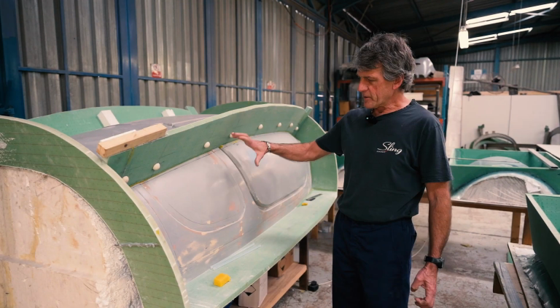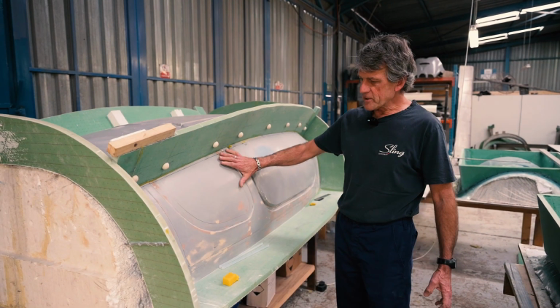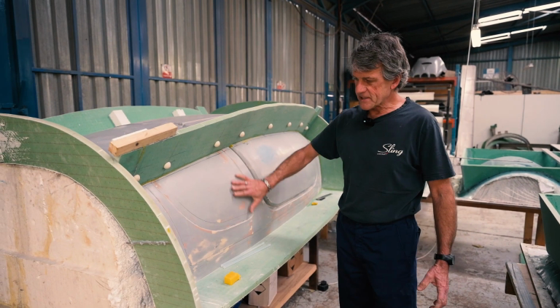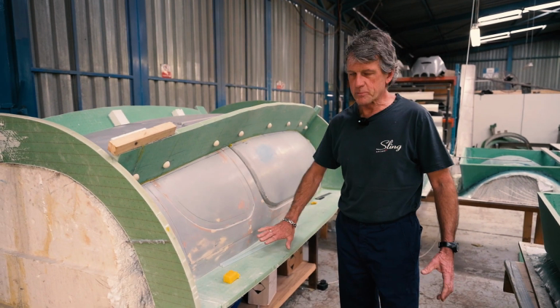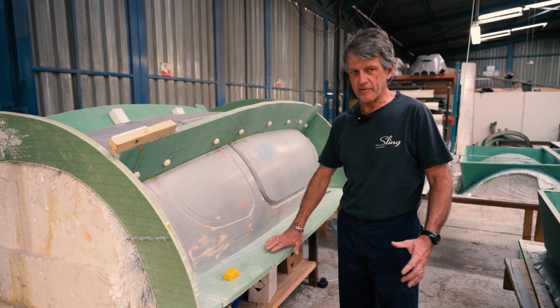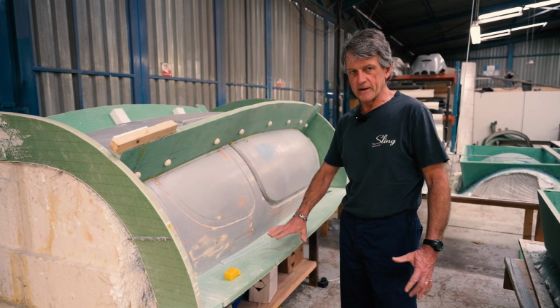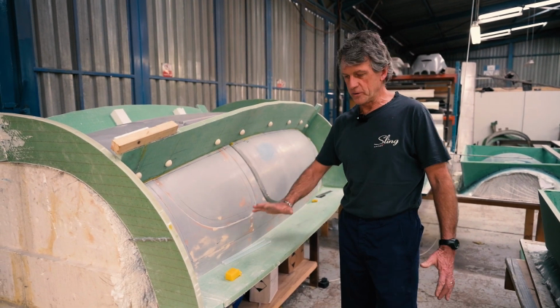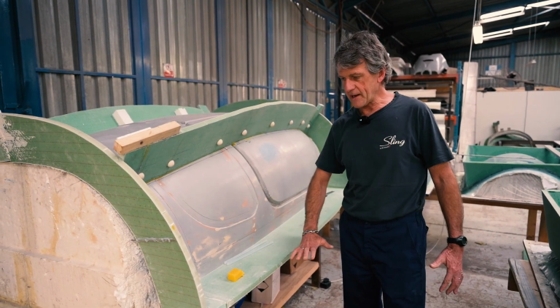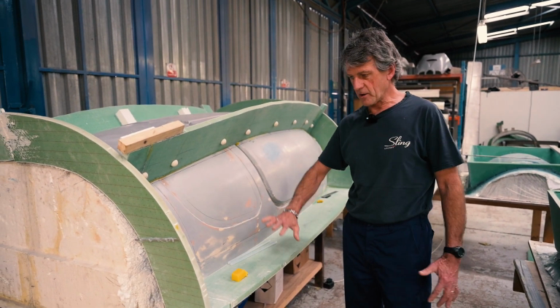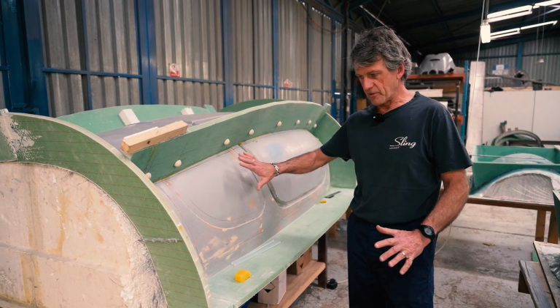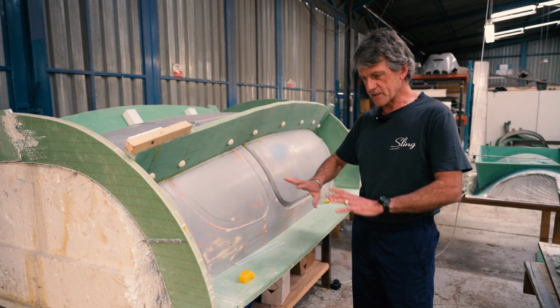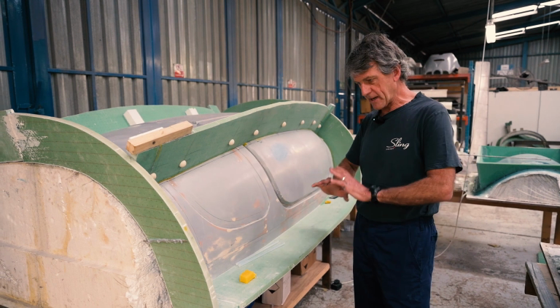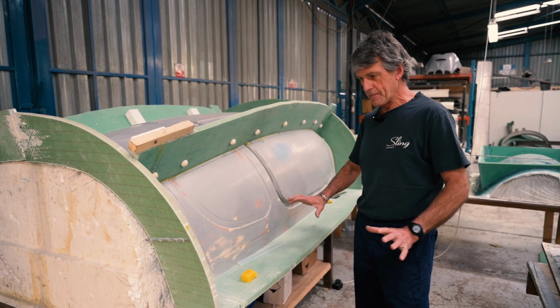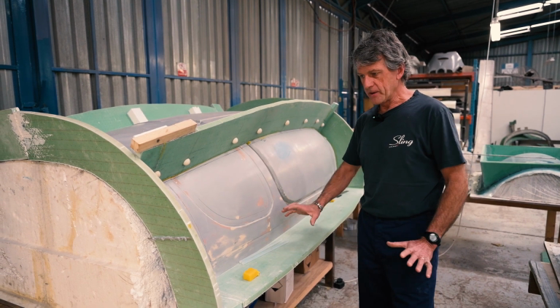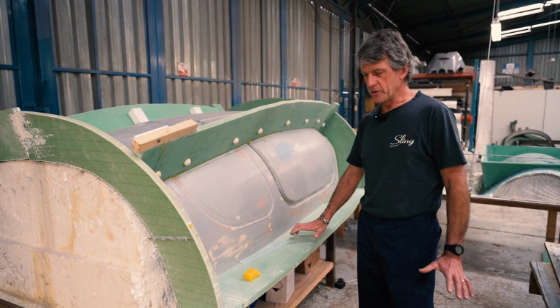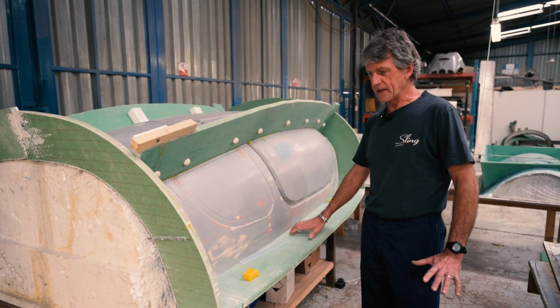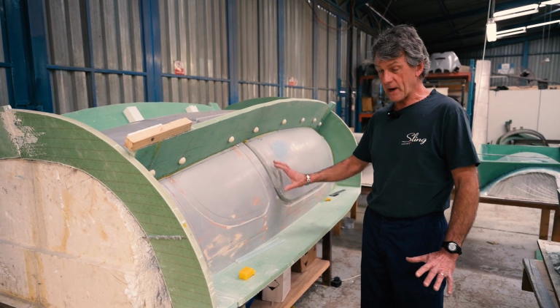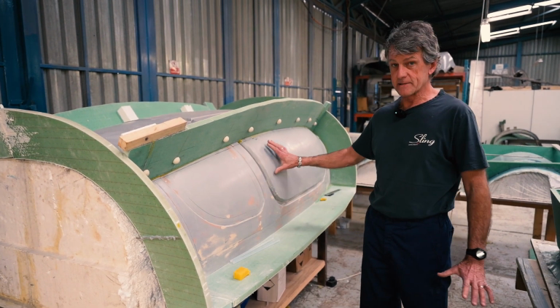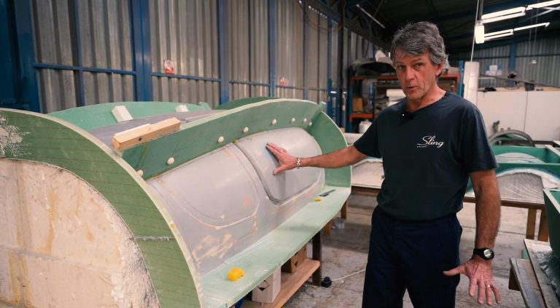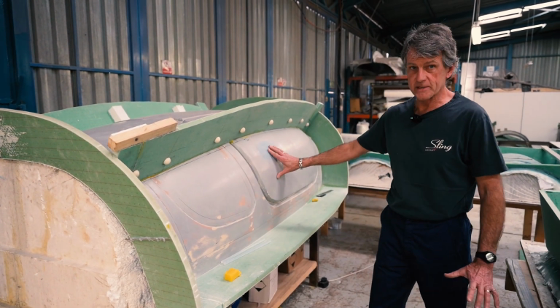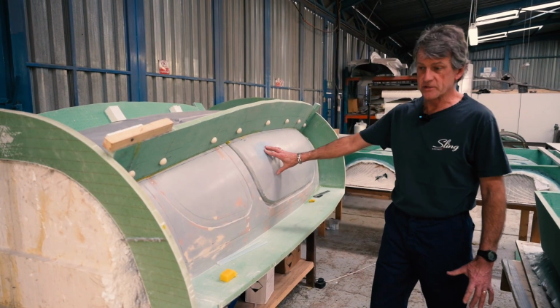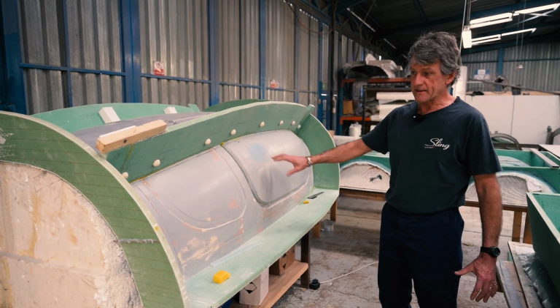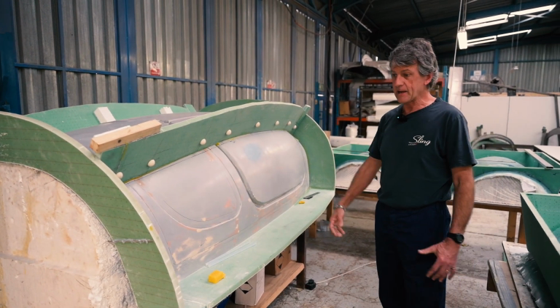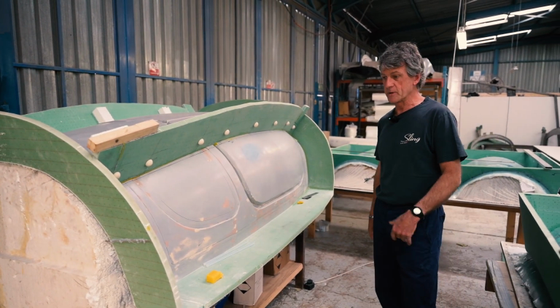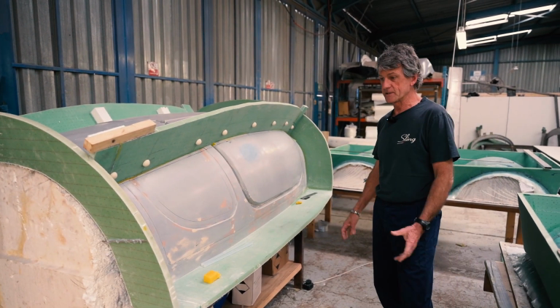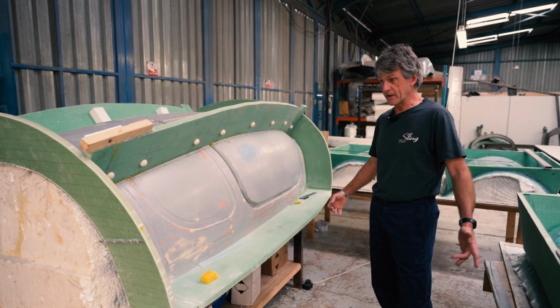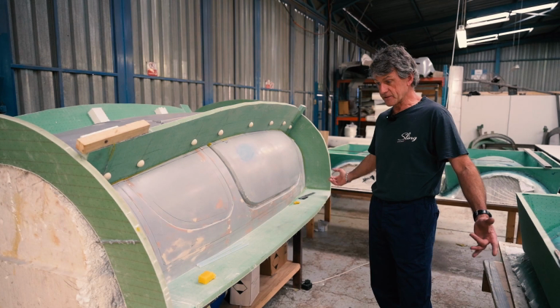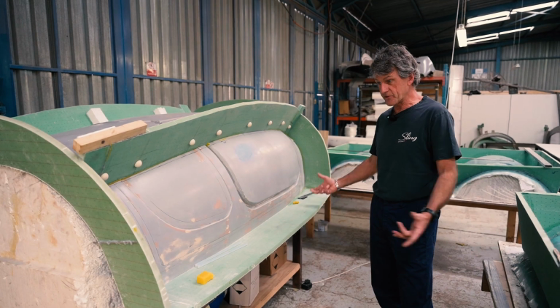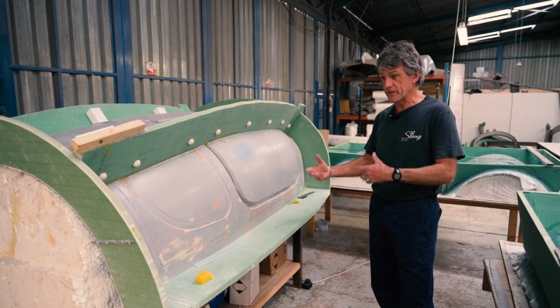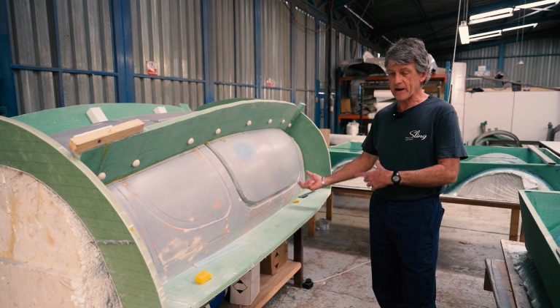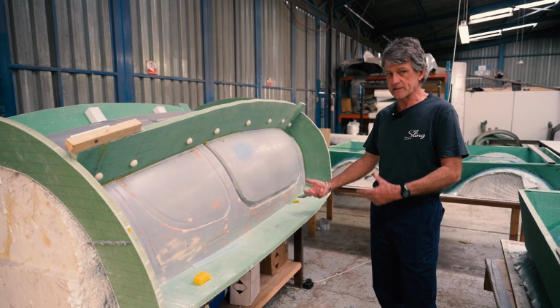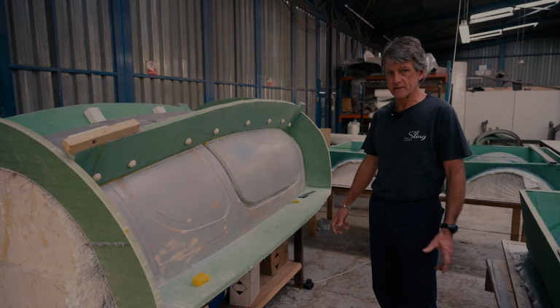The process is much more defined. You lay in the glass, the resin gets put in, you can get the weights more consistent, you can get the lay-ups more consistent, you can get the strength in the correct places. Let's get started.